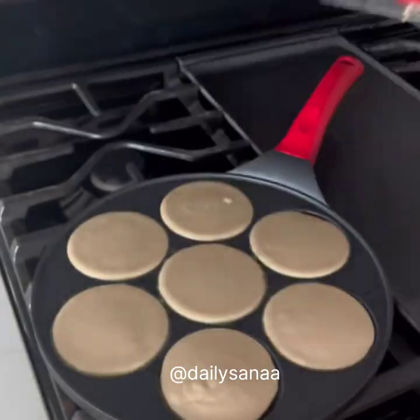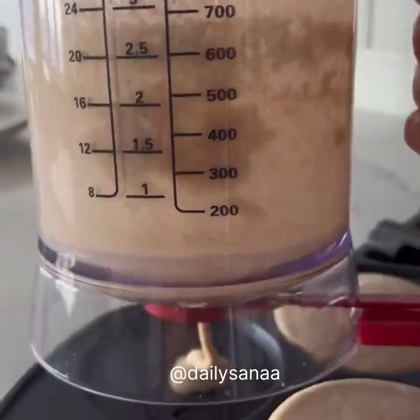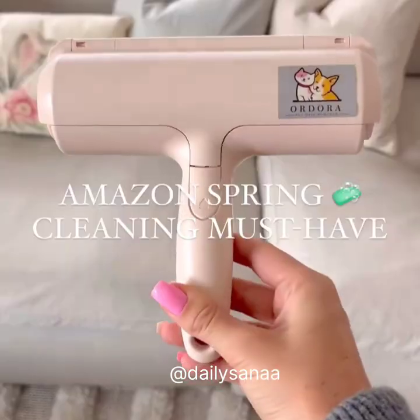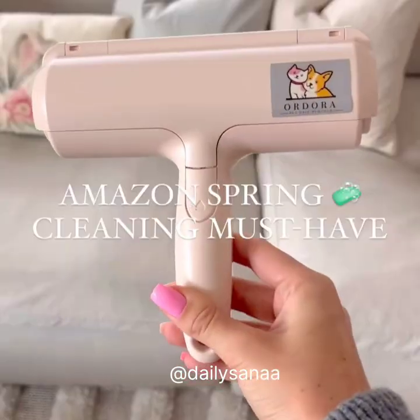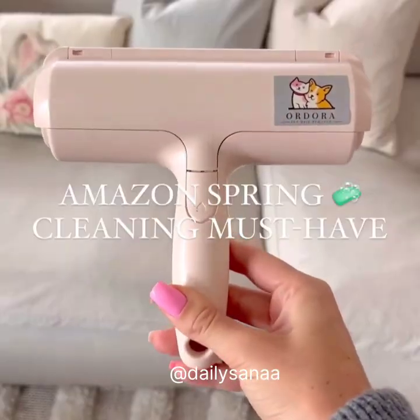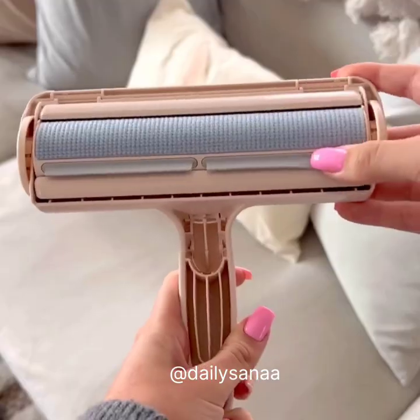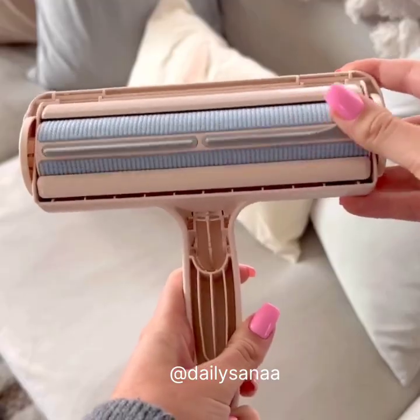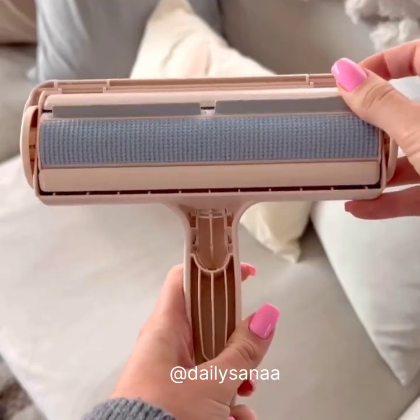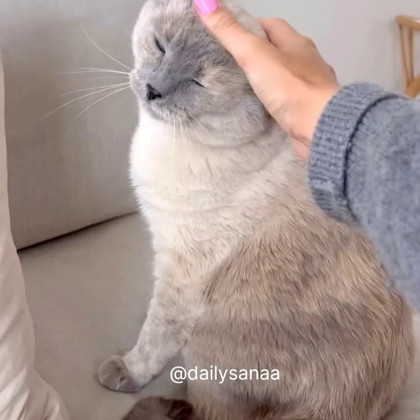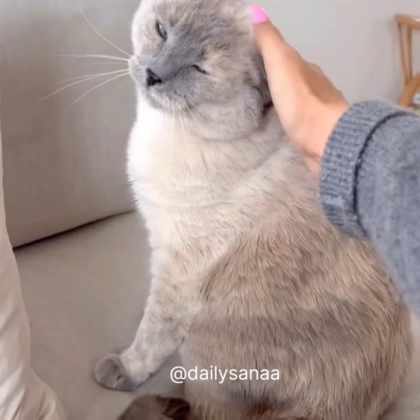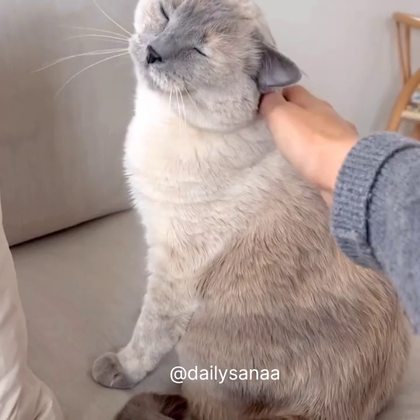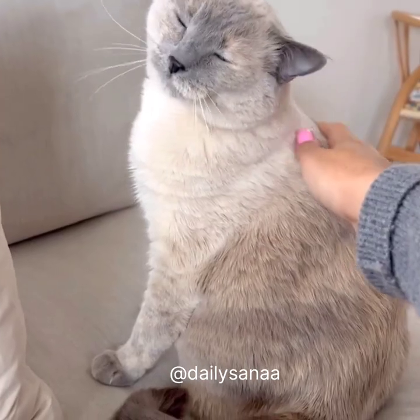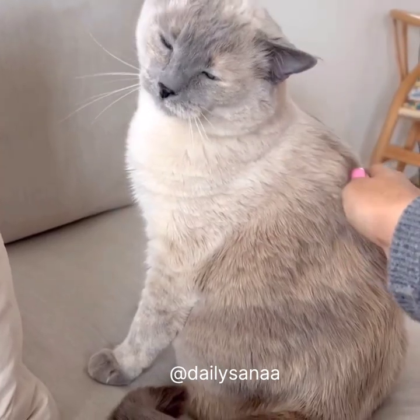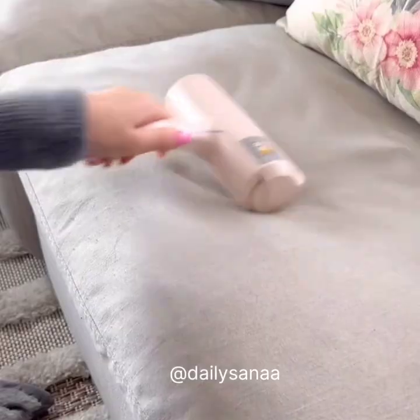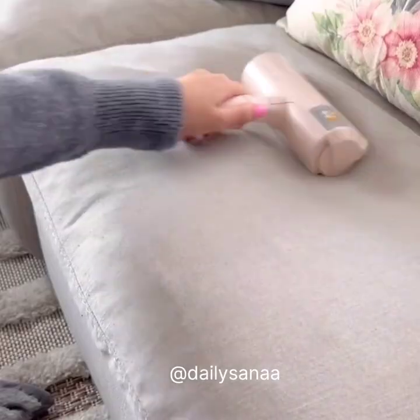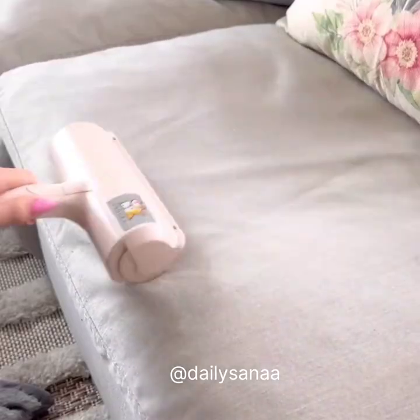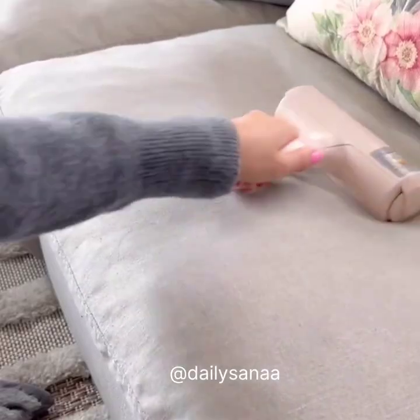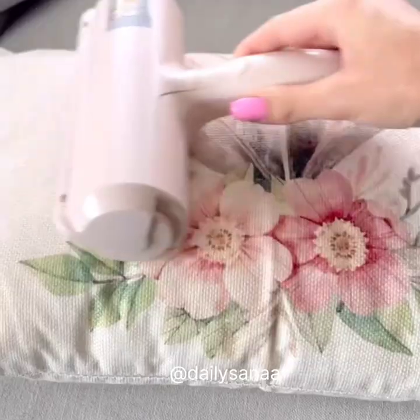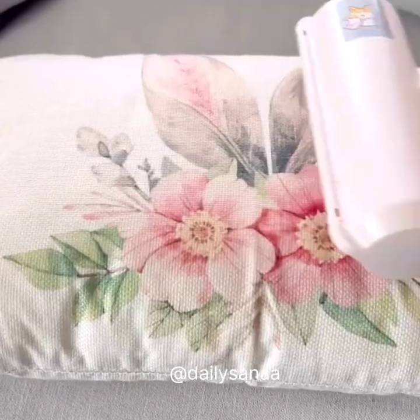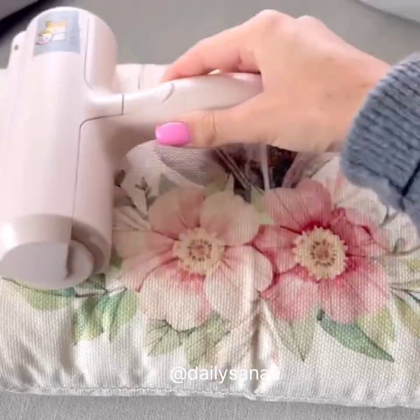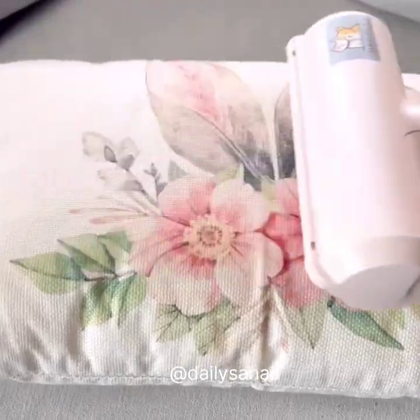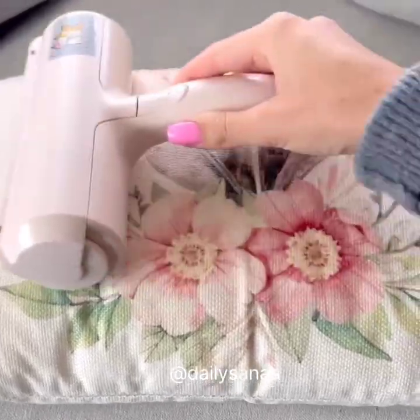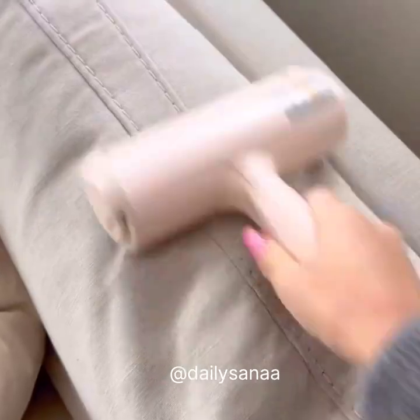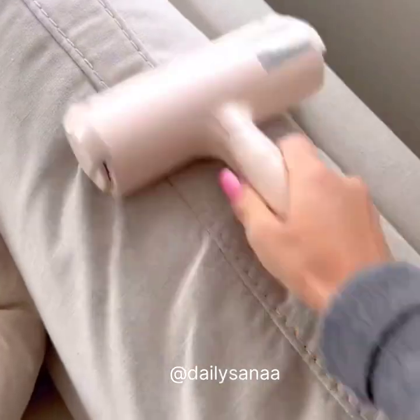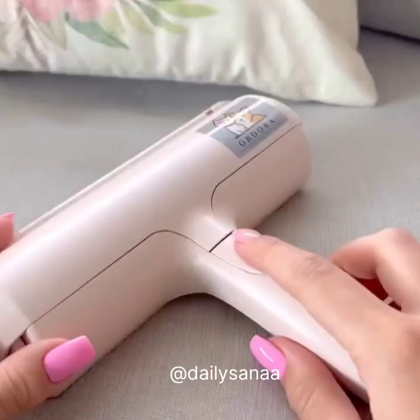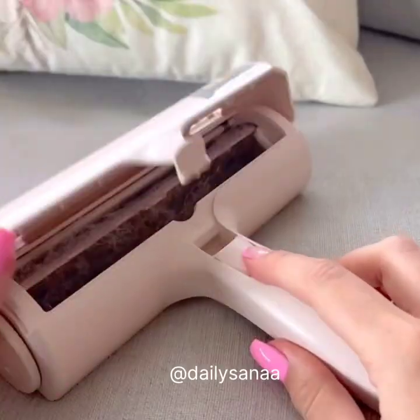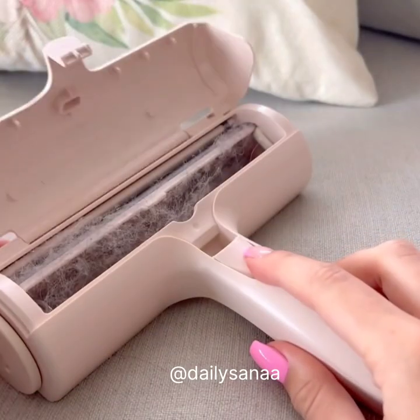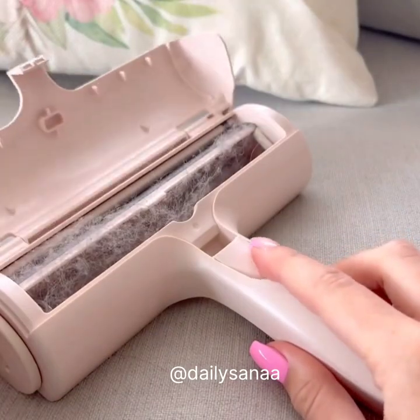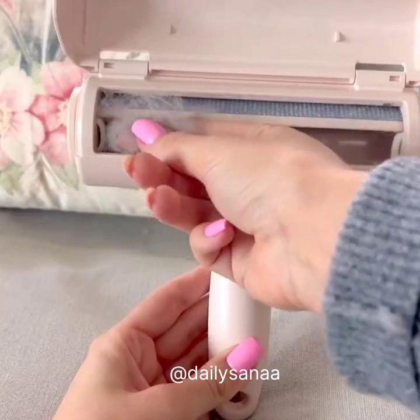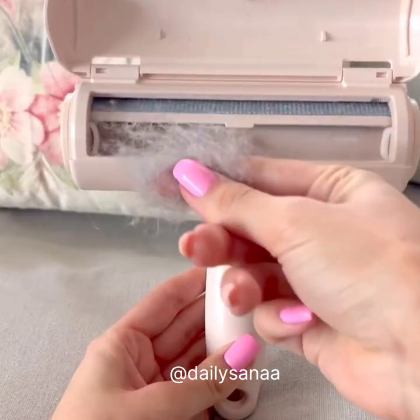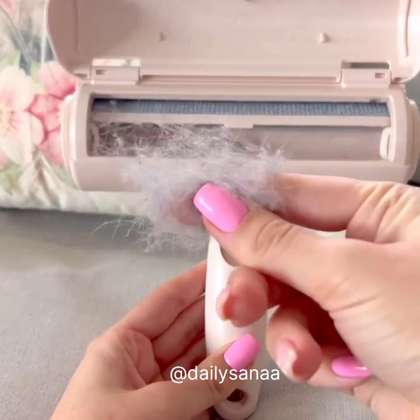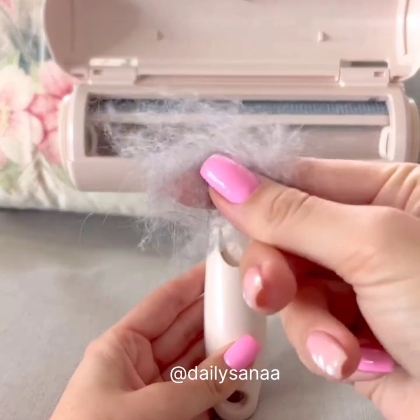This is such an Amazon spring cleaning must-have. This pet hair remover will collect all the fur off of any soft surface in a matter of seconds and is completely reusable, leaving all of your surfaces hair-free.